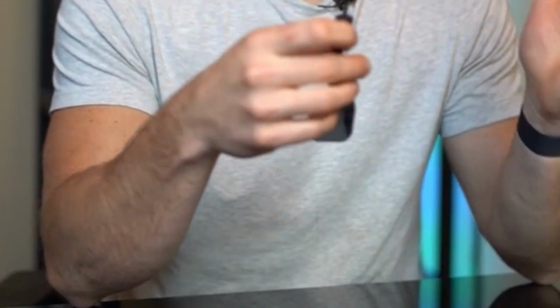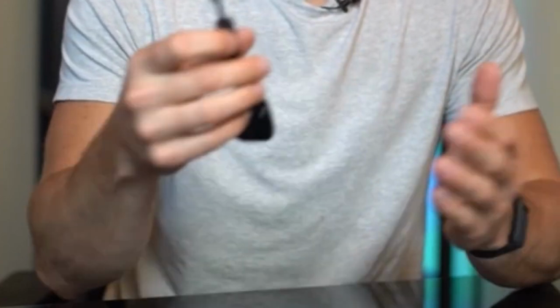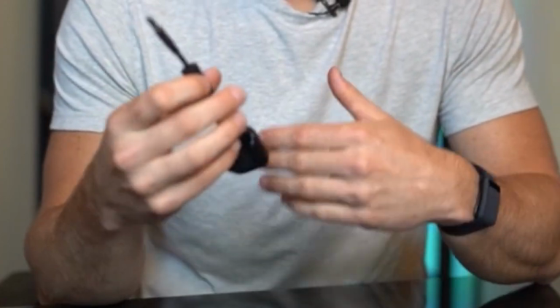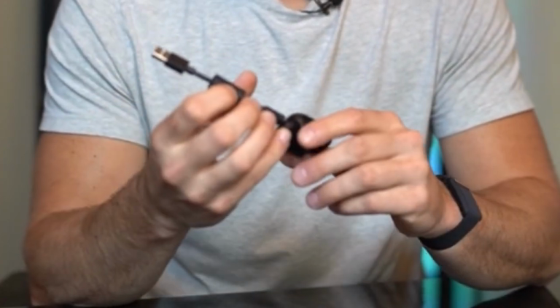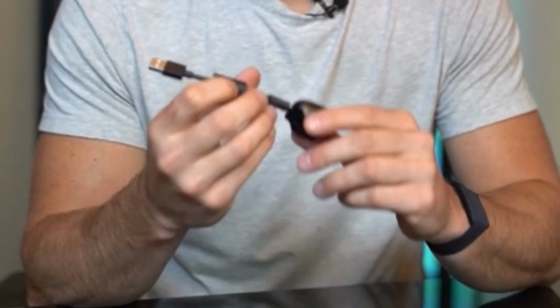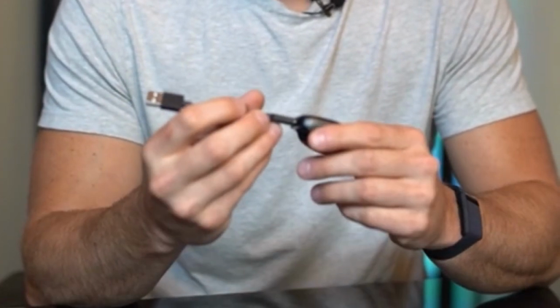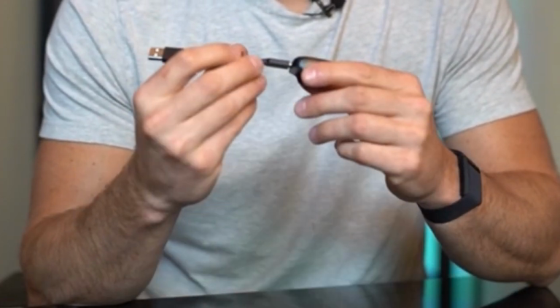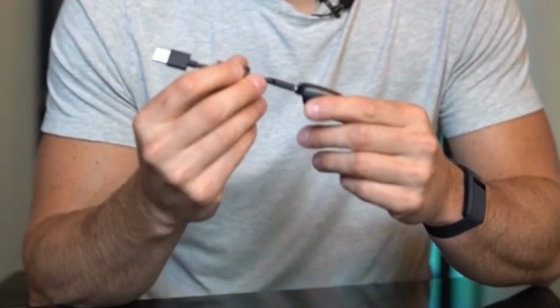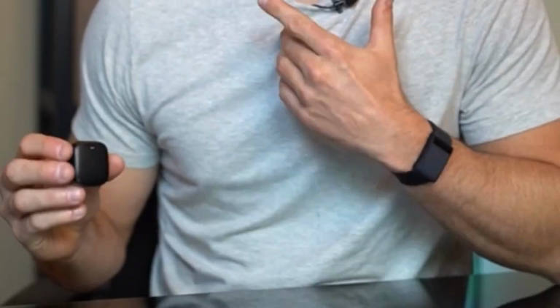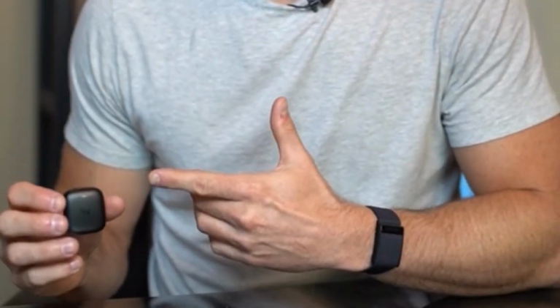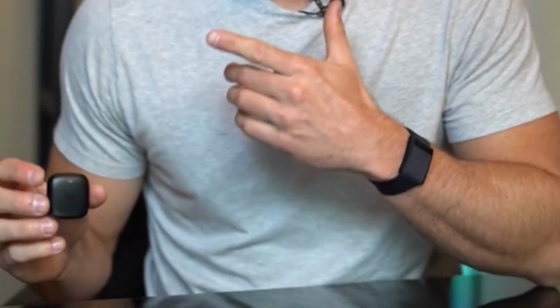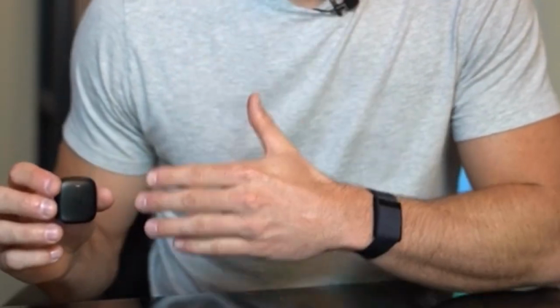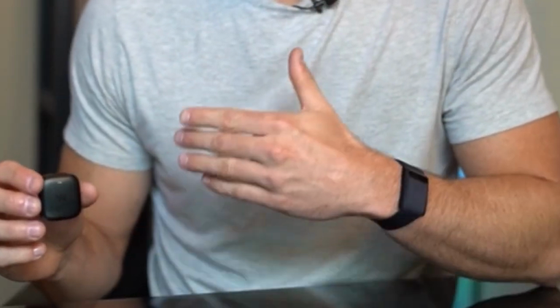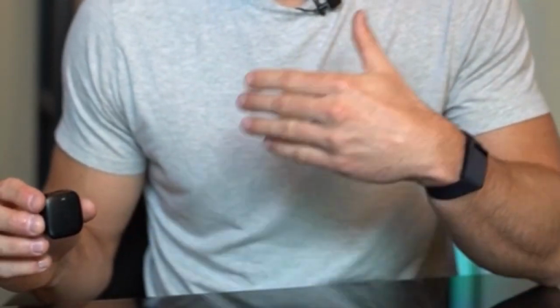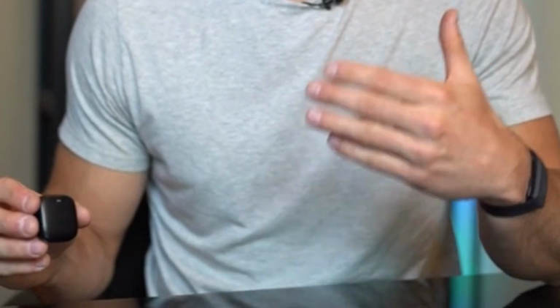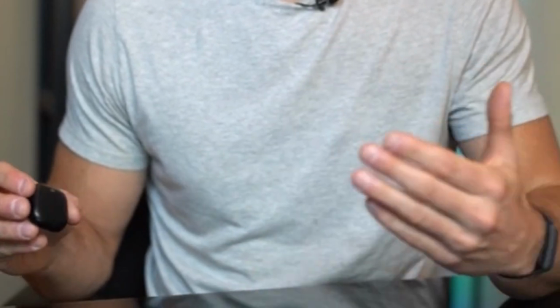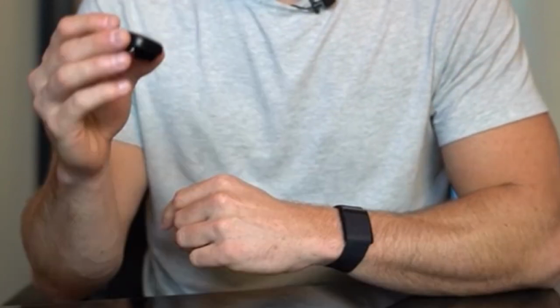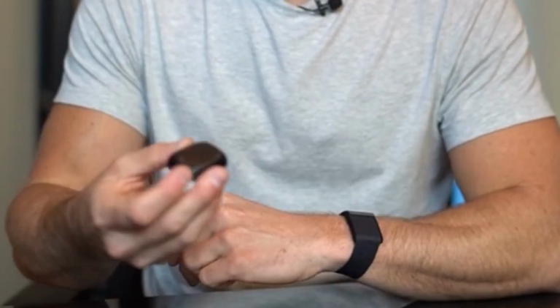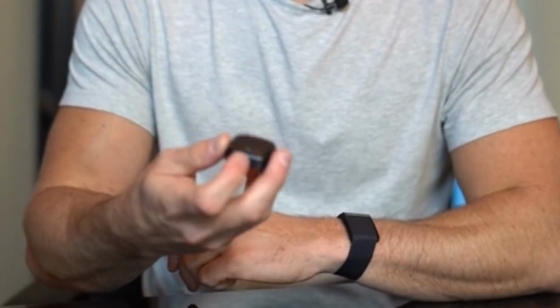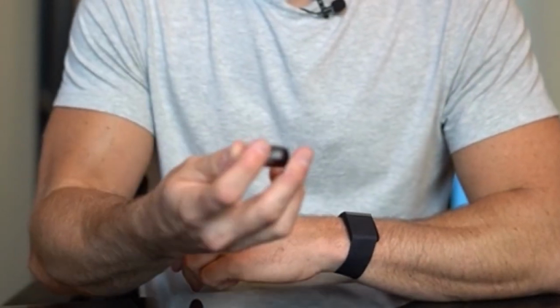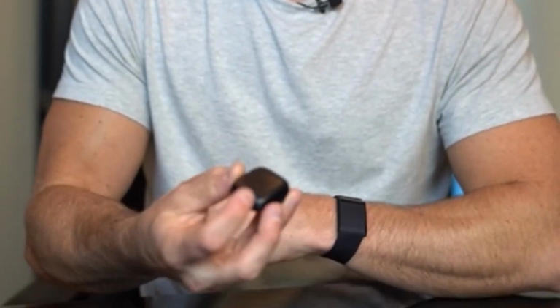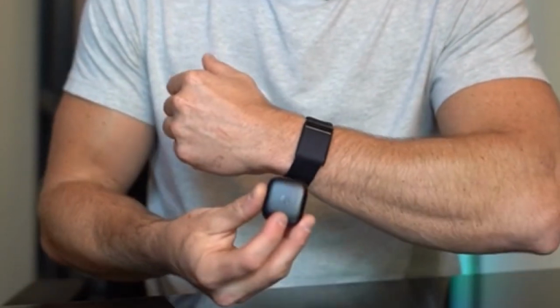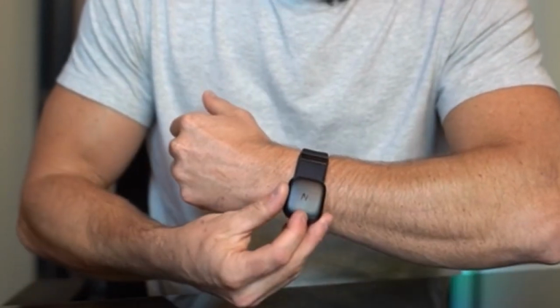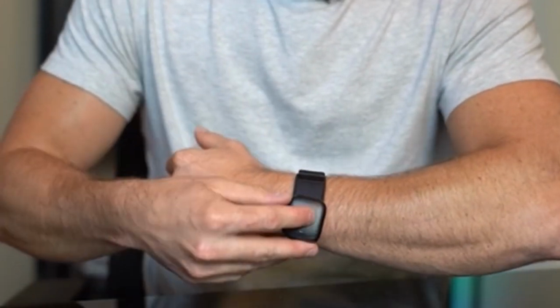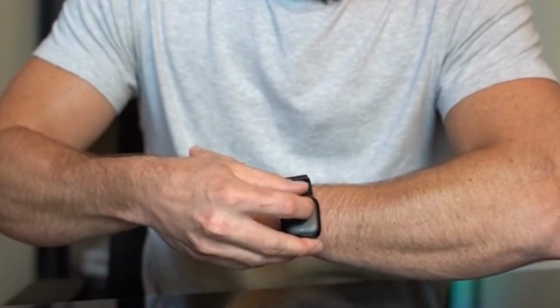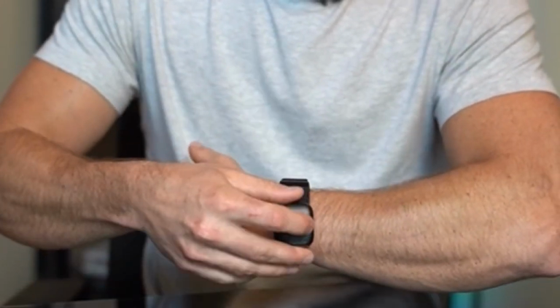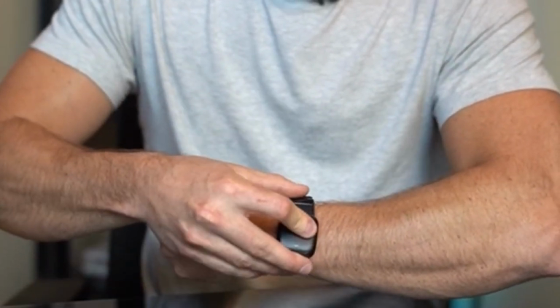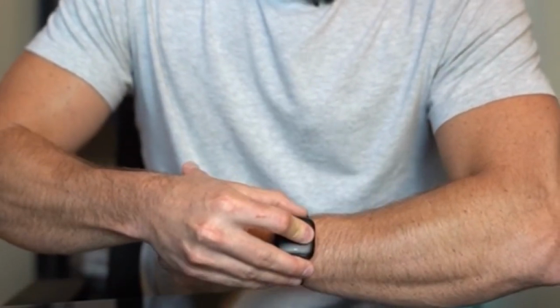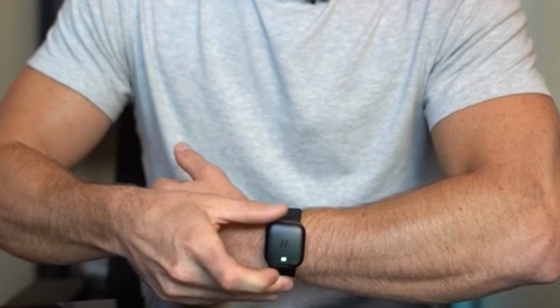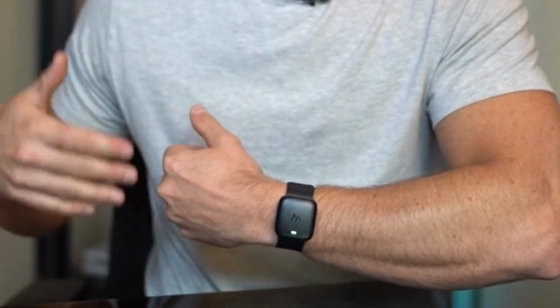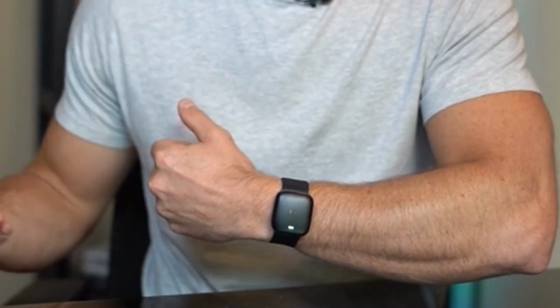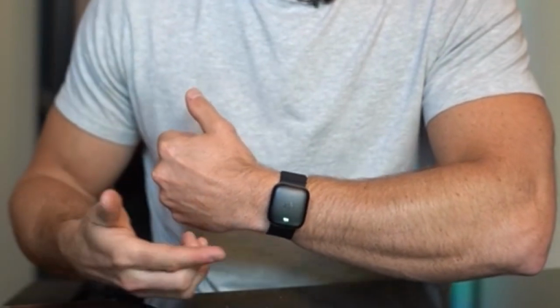While WHOOP requires a membership, the investment provides access to advanced analytics, personalized coaching, and a community of like-minded individuals. If you're seeking a comprehensive approach to health optimization, WHOOP is worth considering.